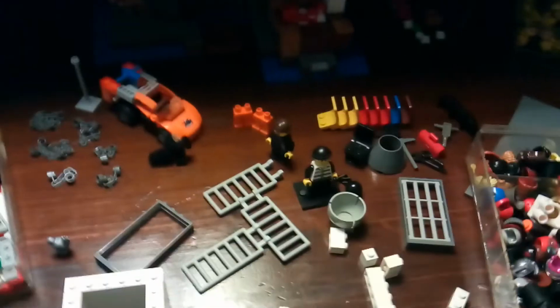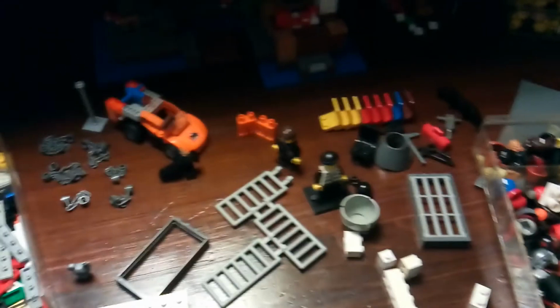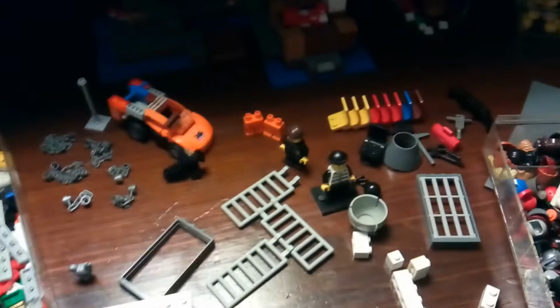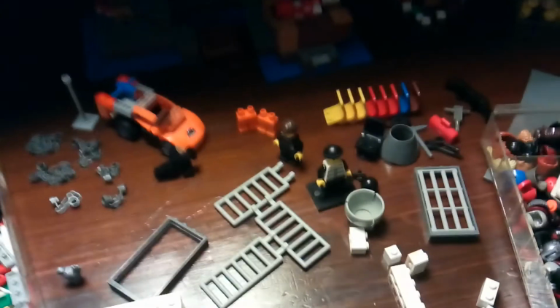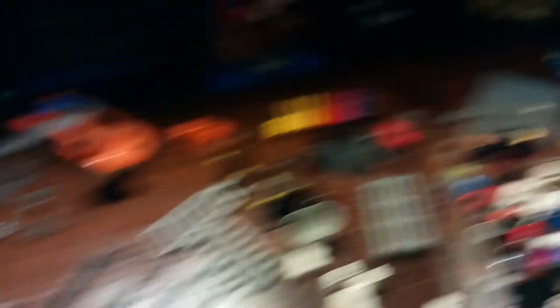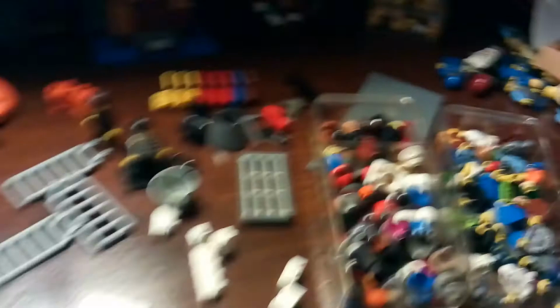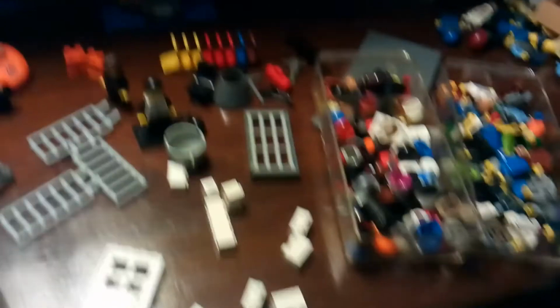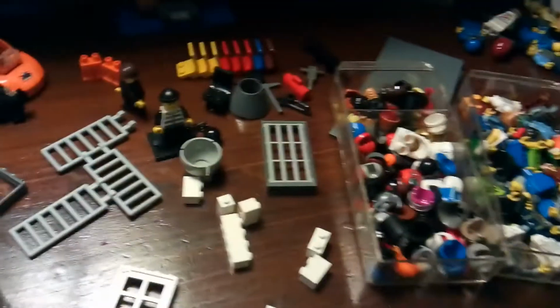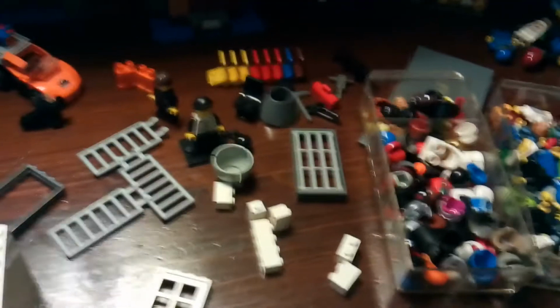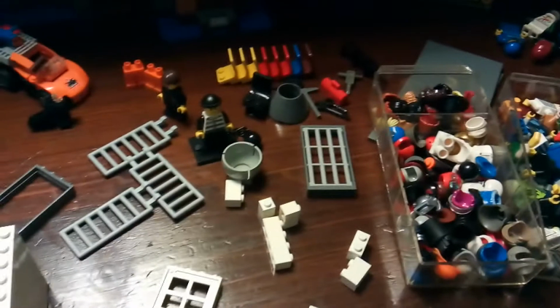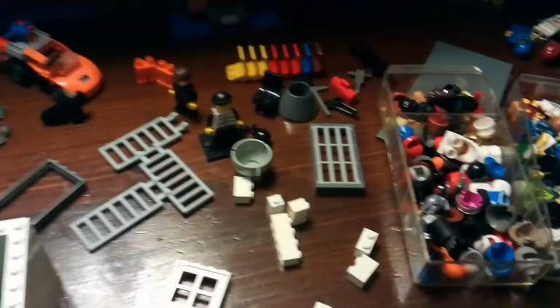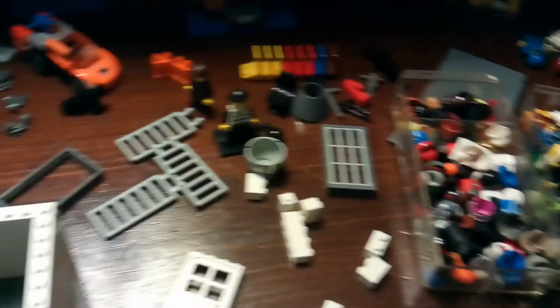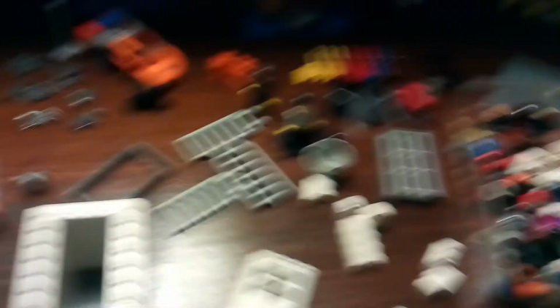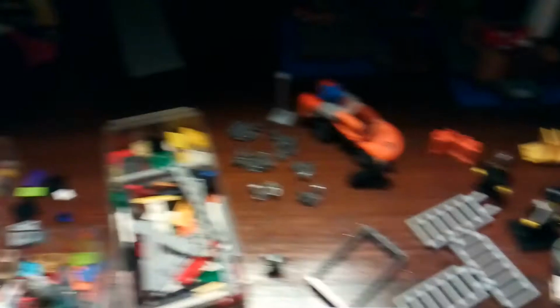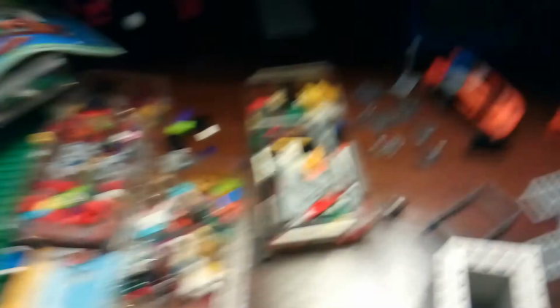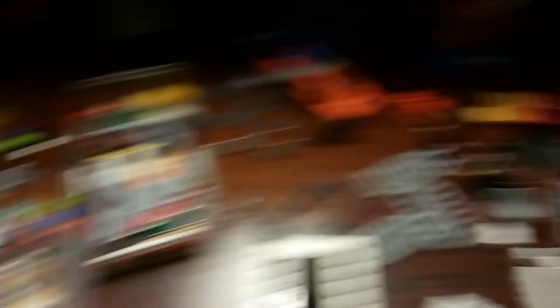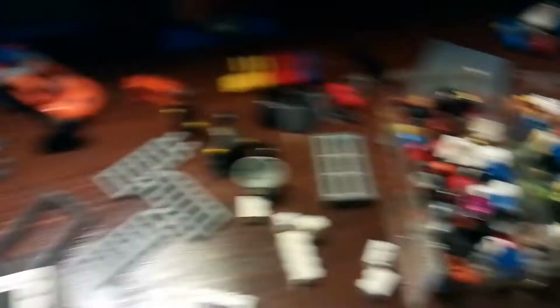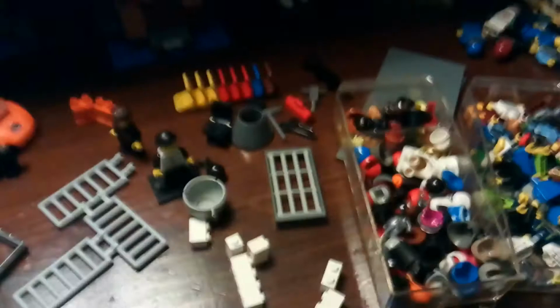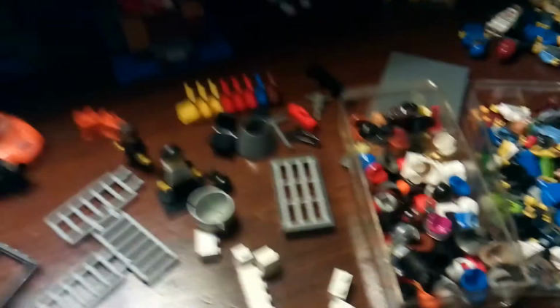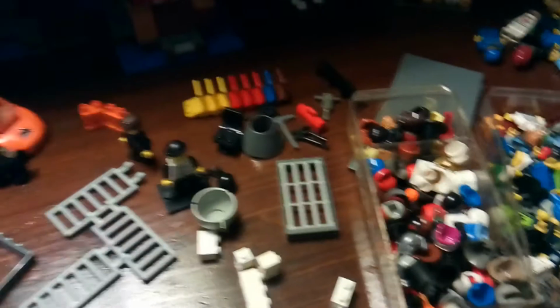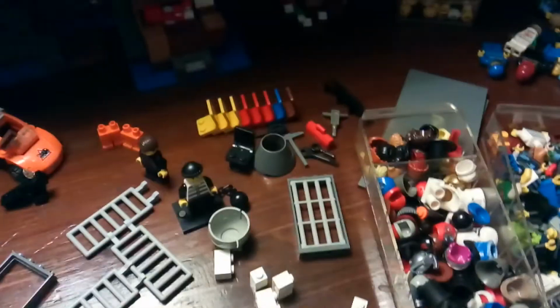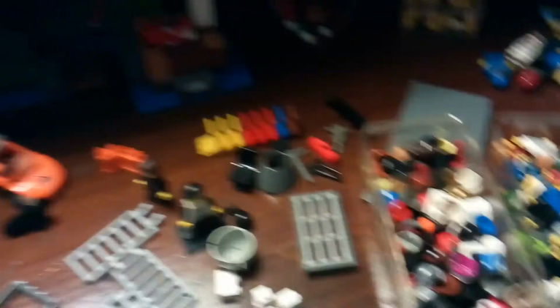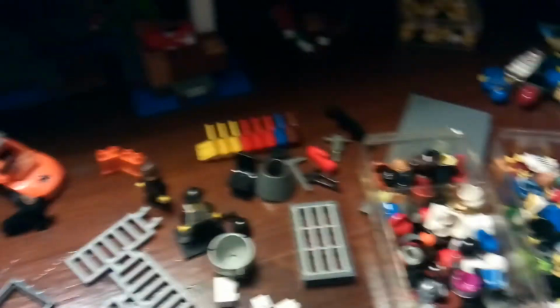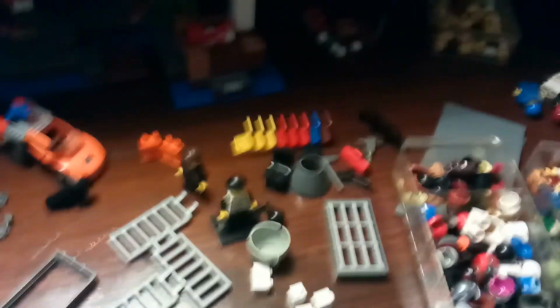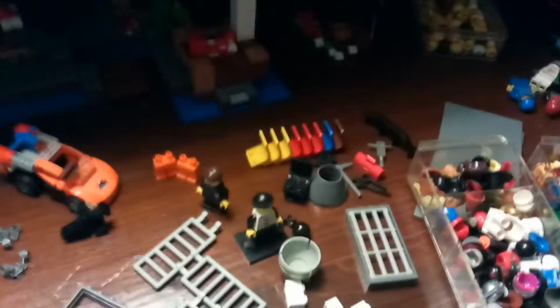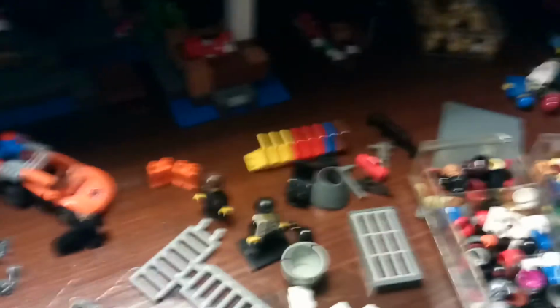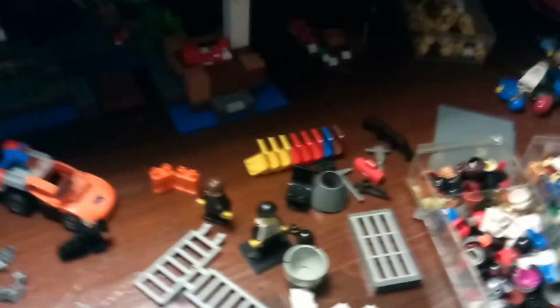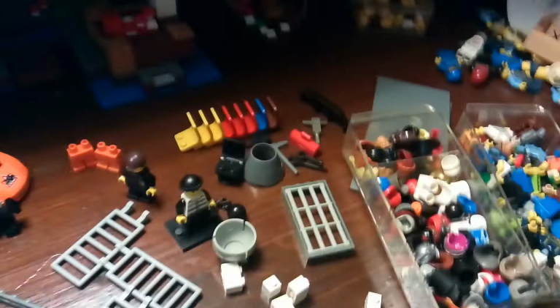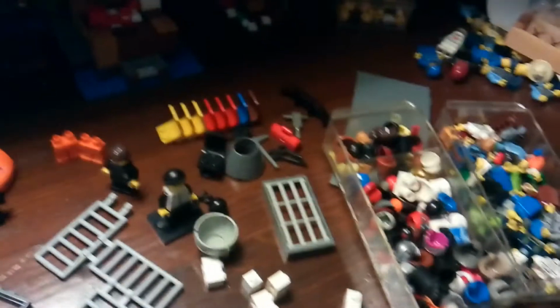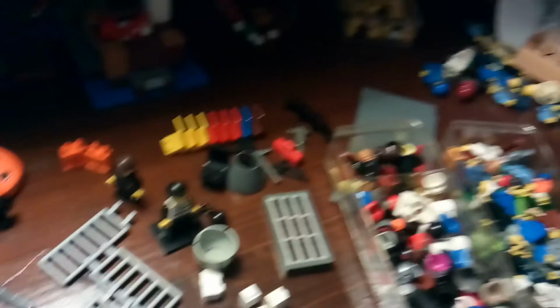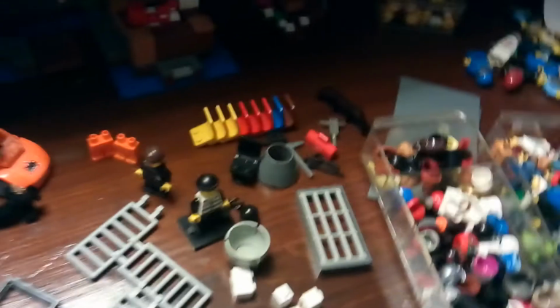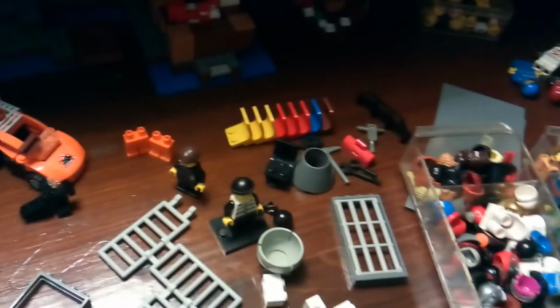That's about it for now. That's what I've been working on. I've got a ton of parts just laying out here. That's all I've got so far for this model.